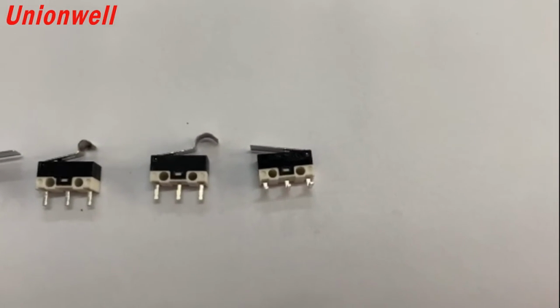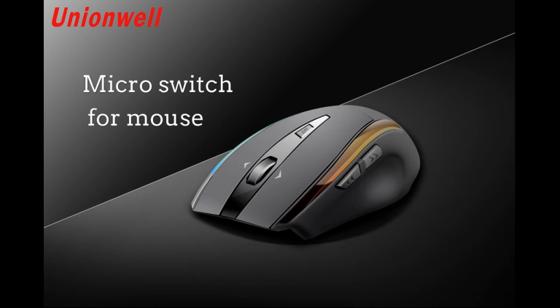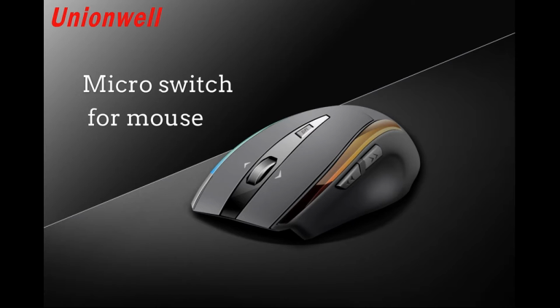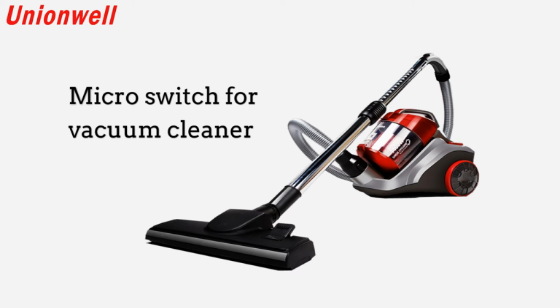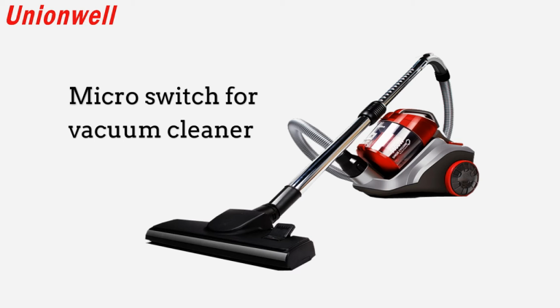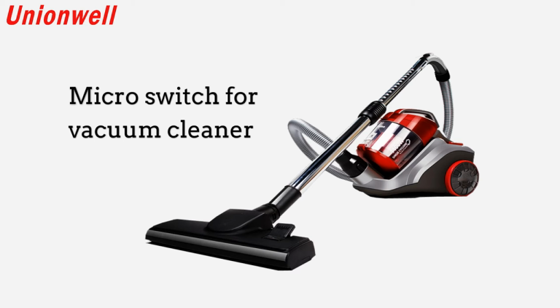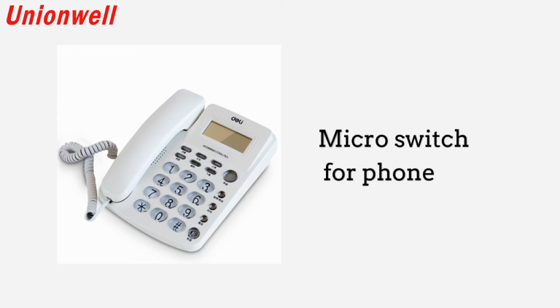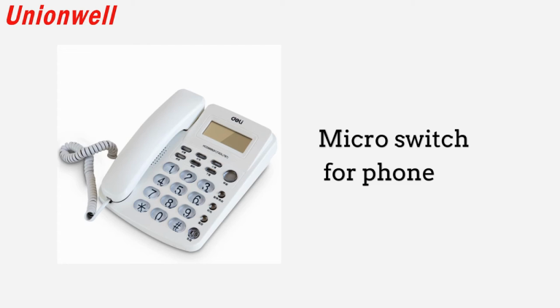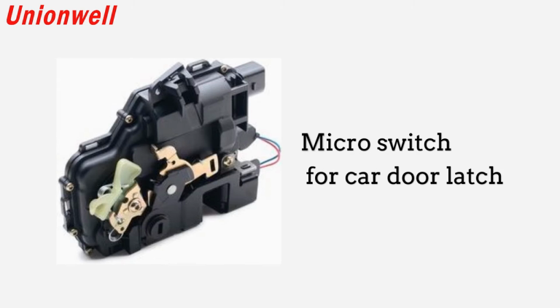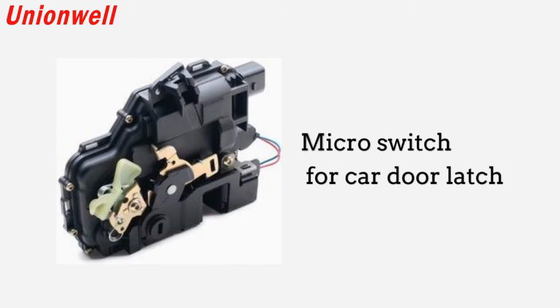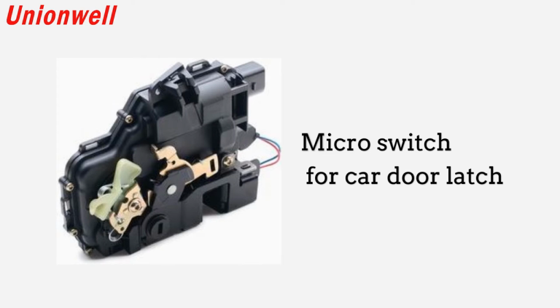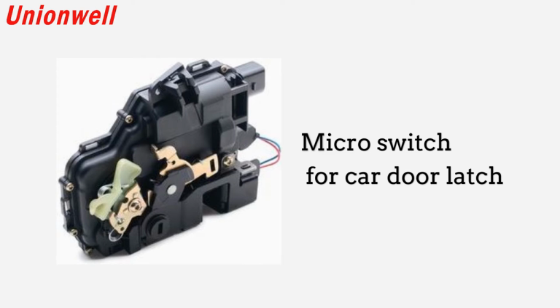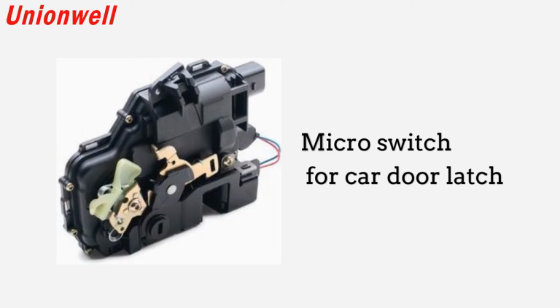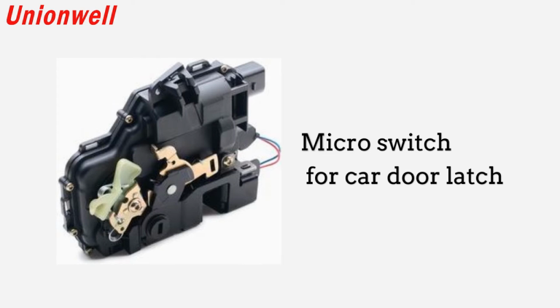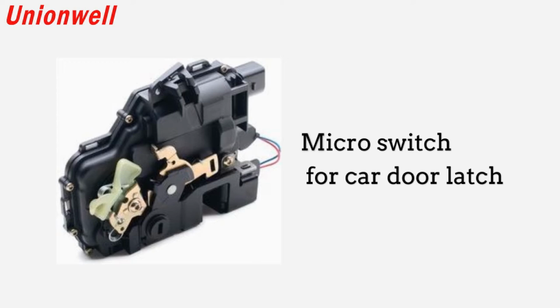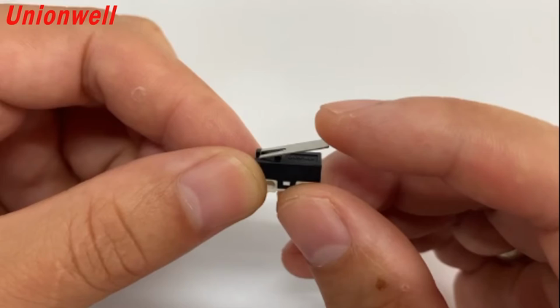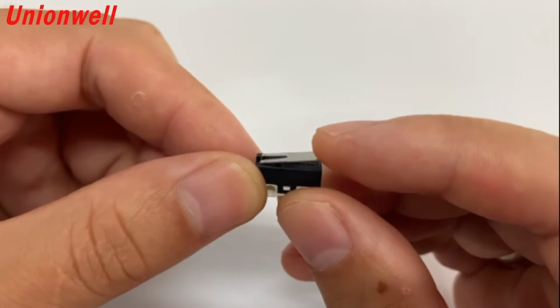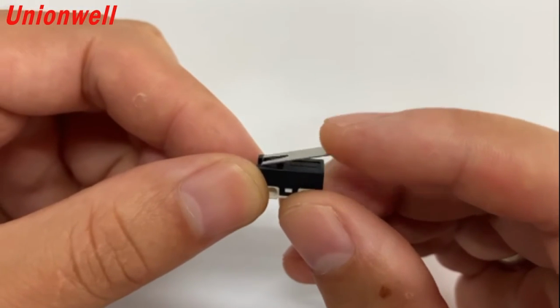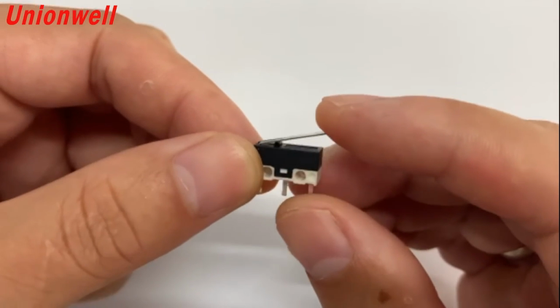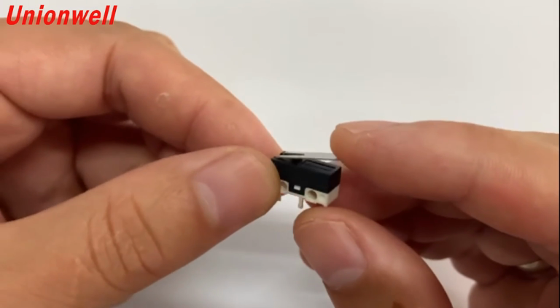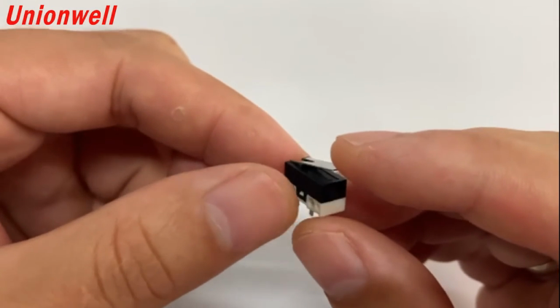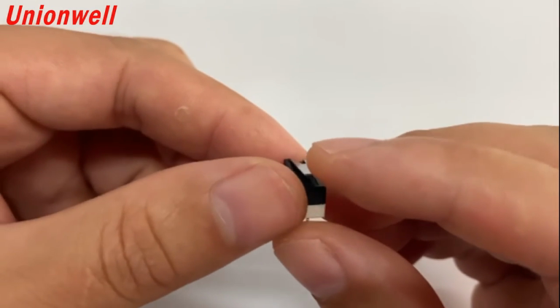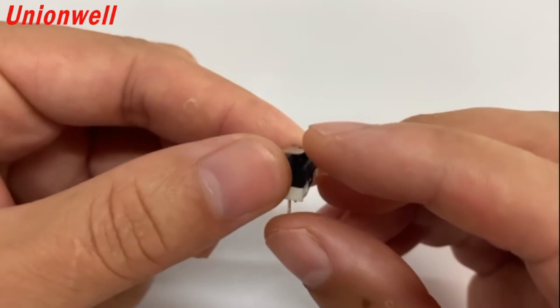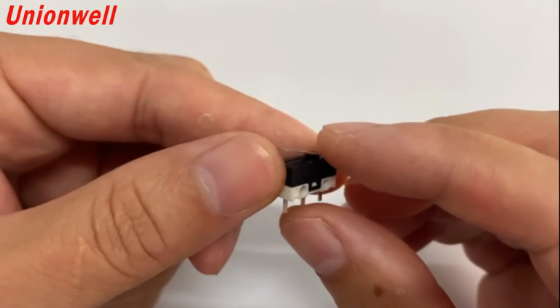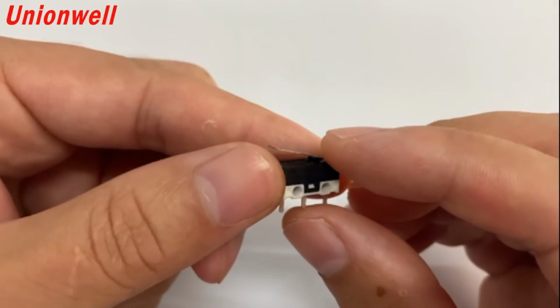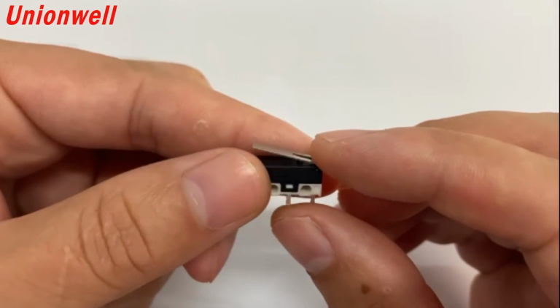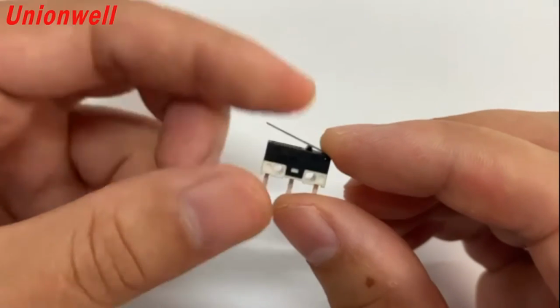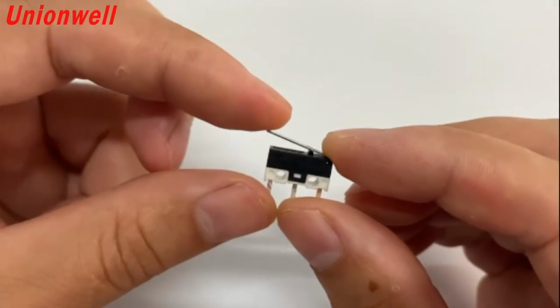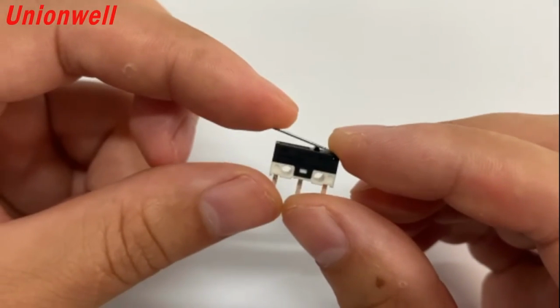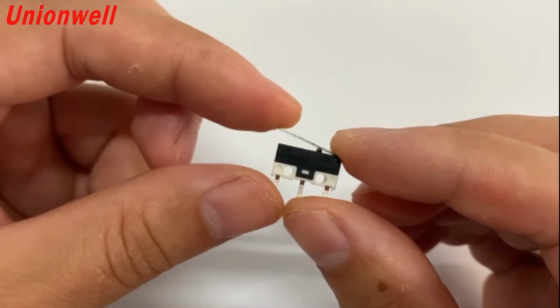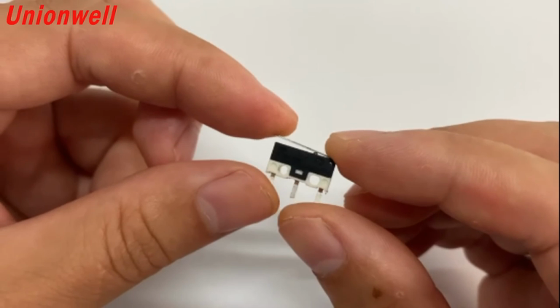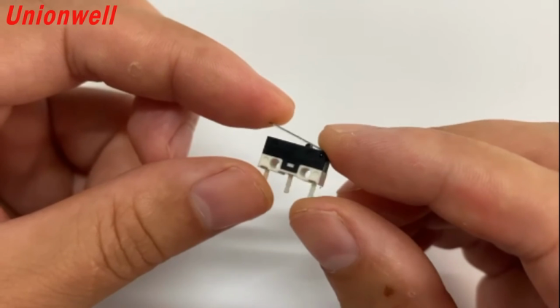Such as mouse, vacuum cleaners, telephones, and car door lockers. This G10A submediation microswitch uses a spring contact structure and high conversion sensitivity requirements.